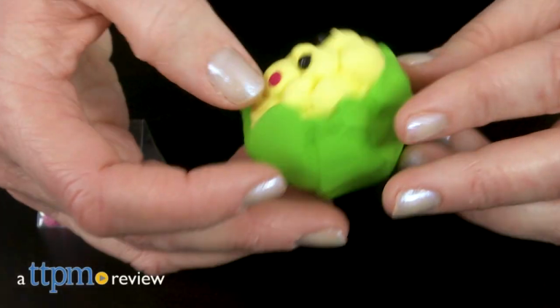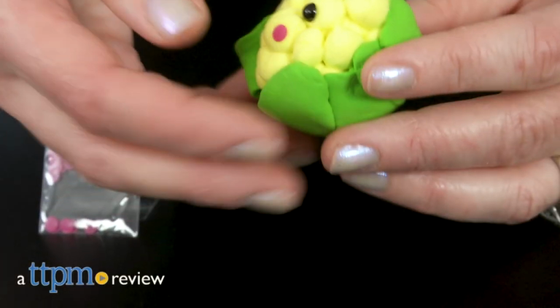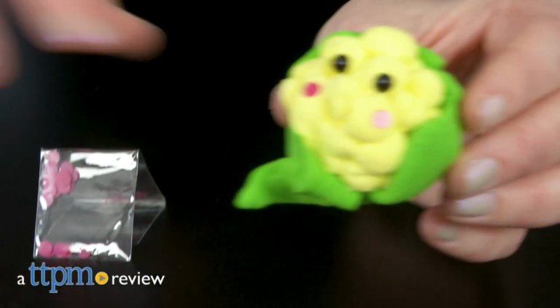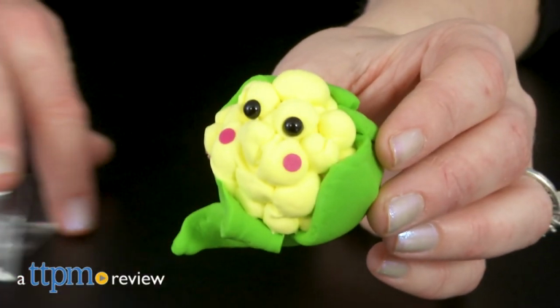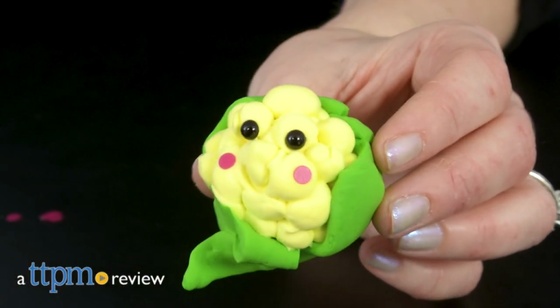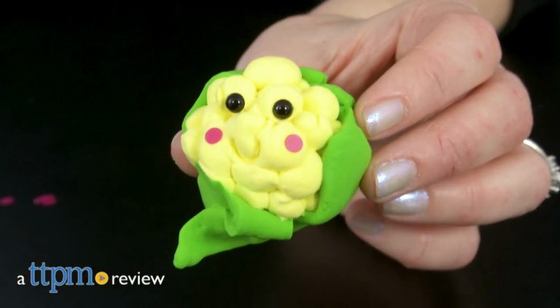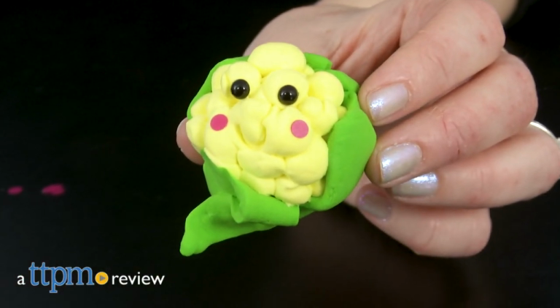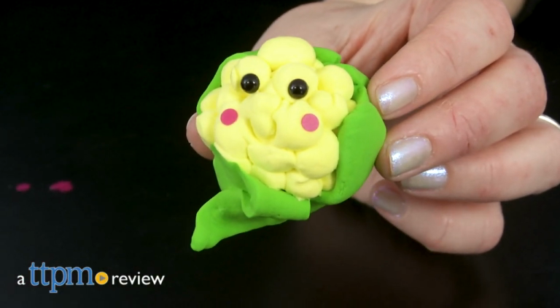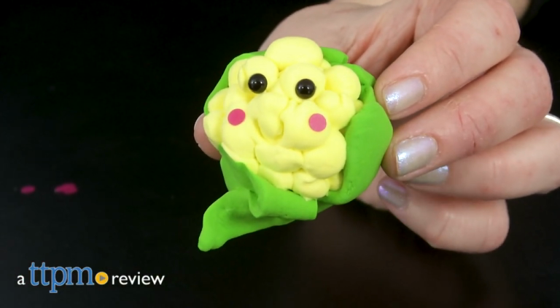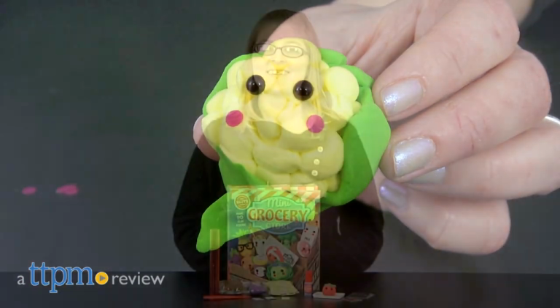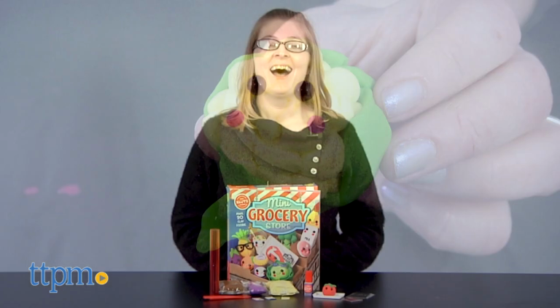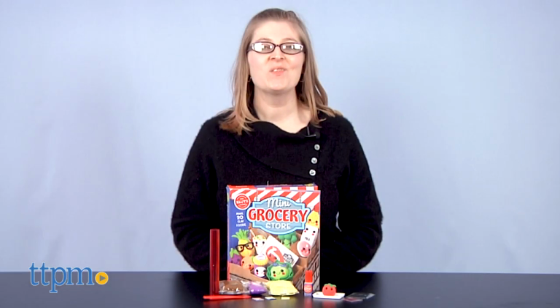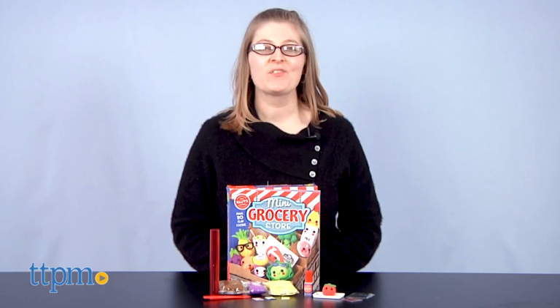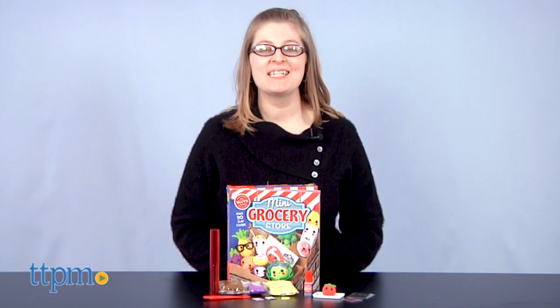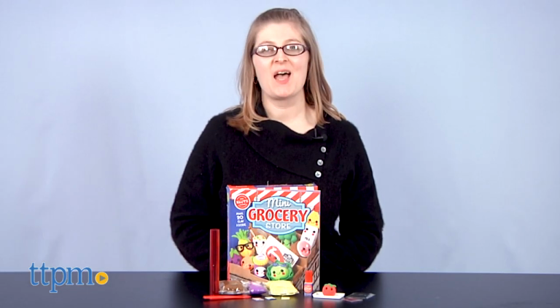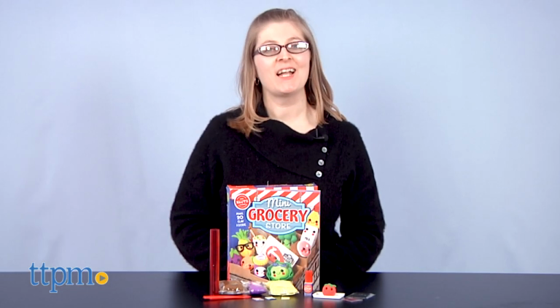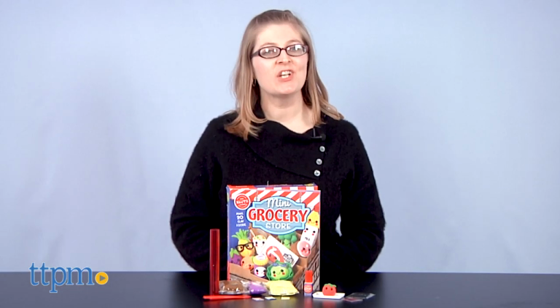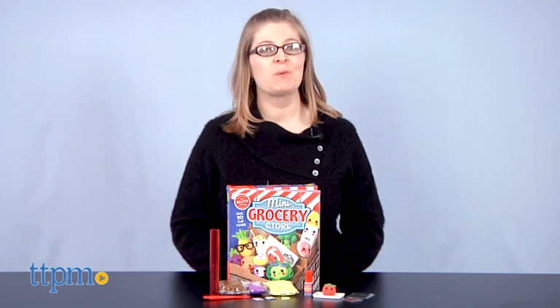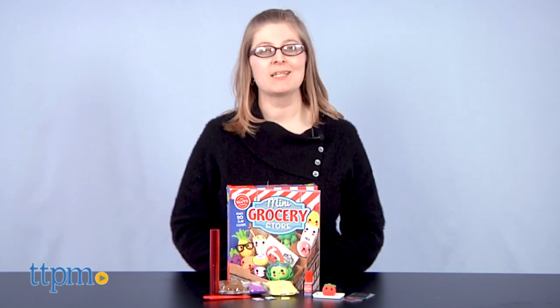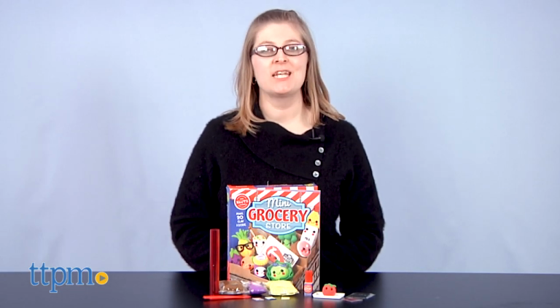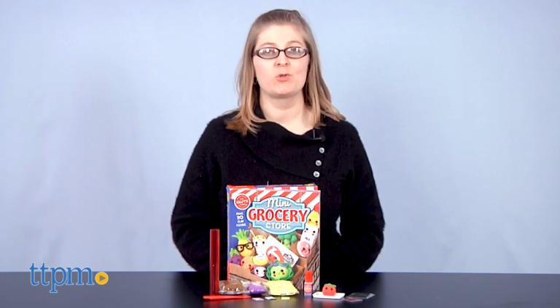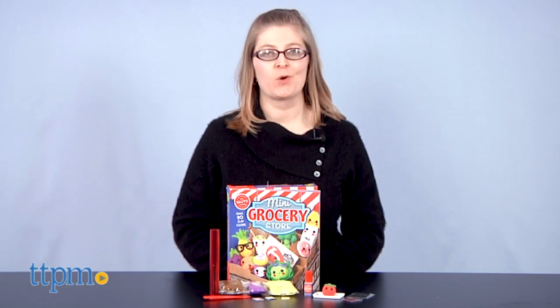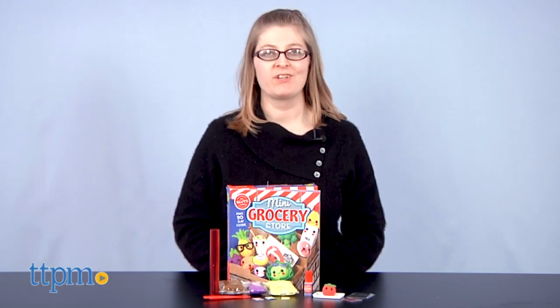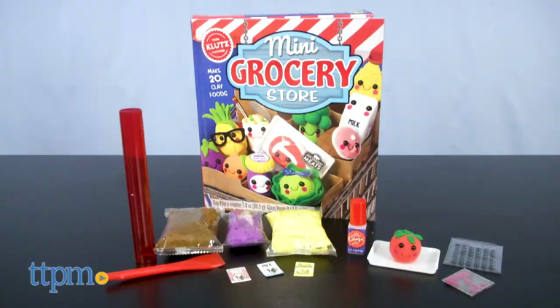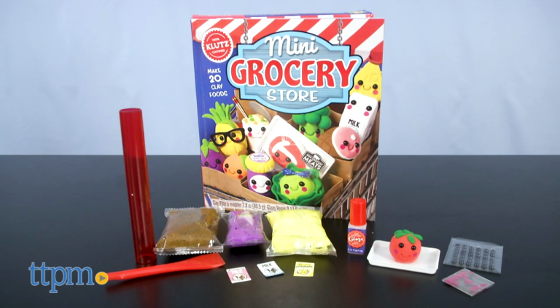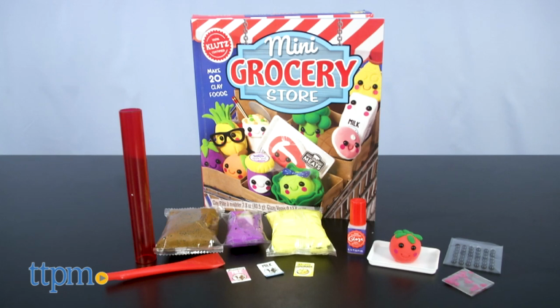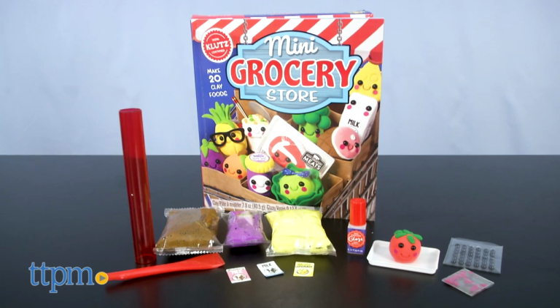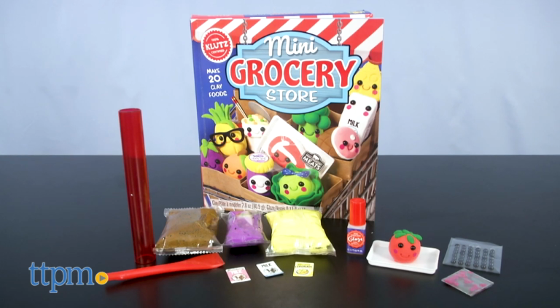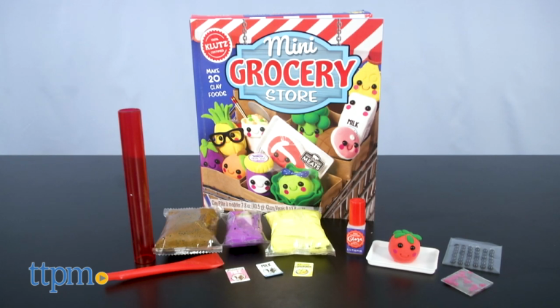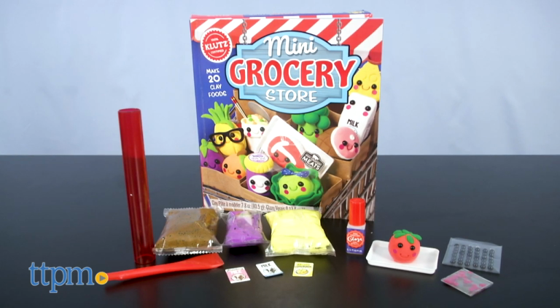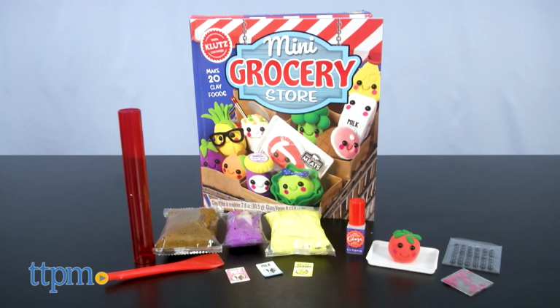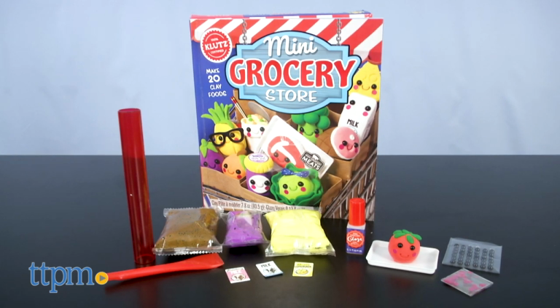Want to create some of the cutest food you've ever seen? Hi, I'm Laurie from TTPM. That's what you get to do with the Klutz Mini Grocery Store Craft Kit. Using air-dry clay, create the contents of your shopping cart.